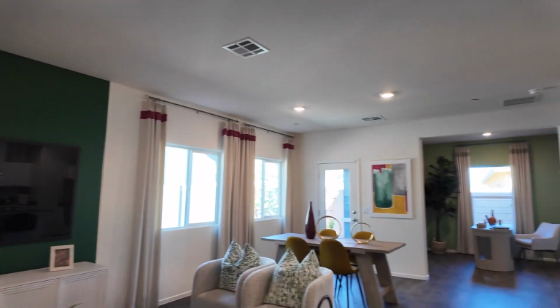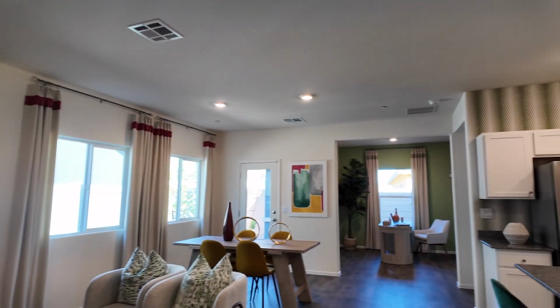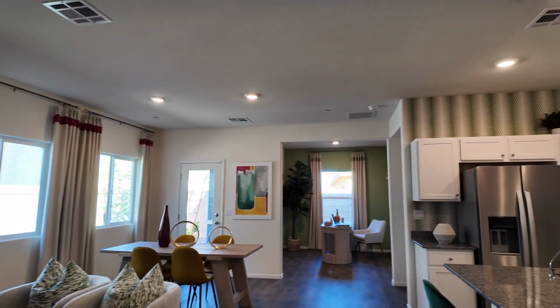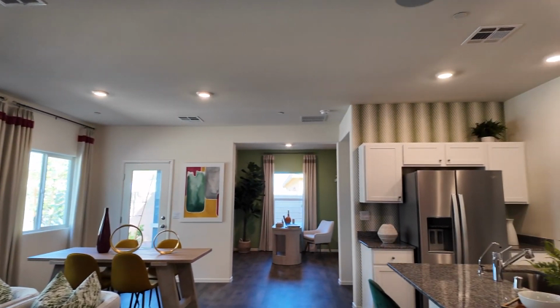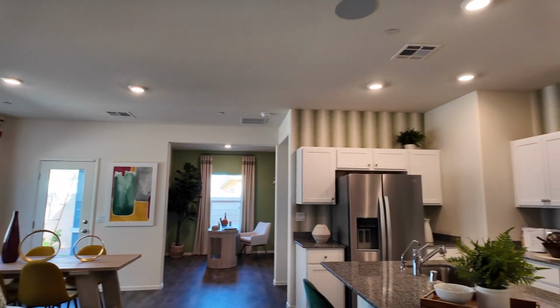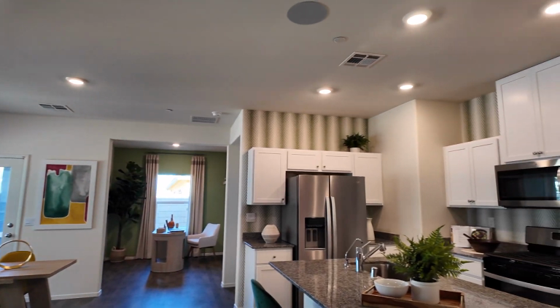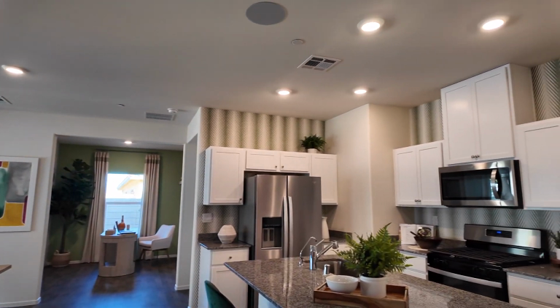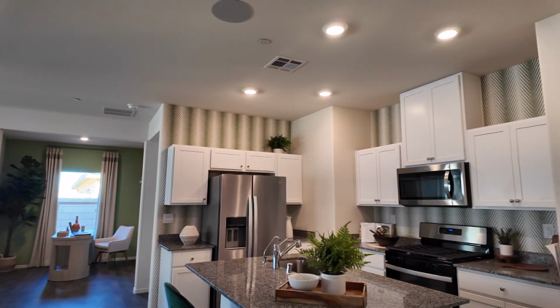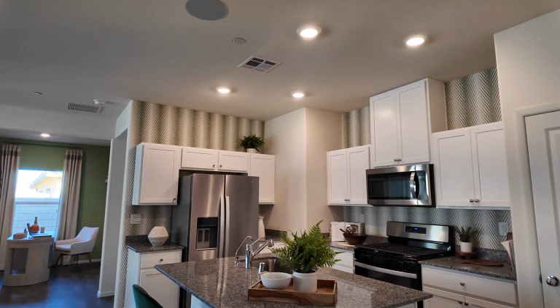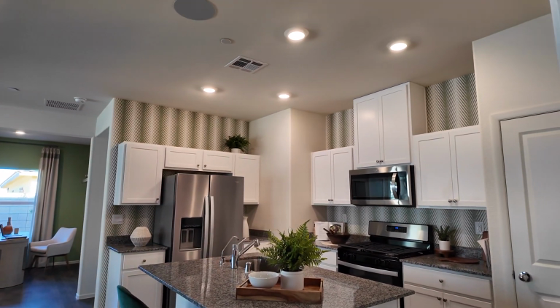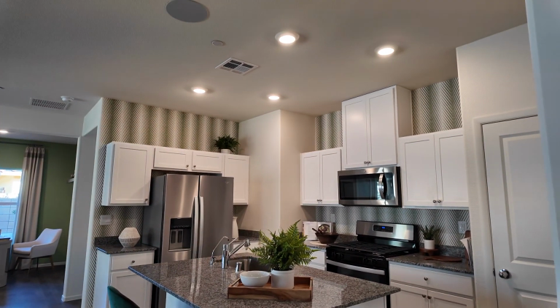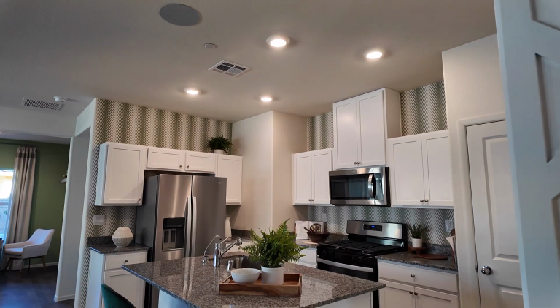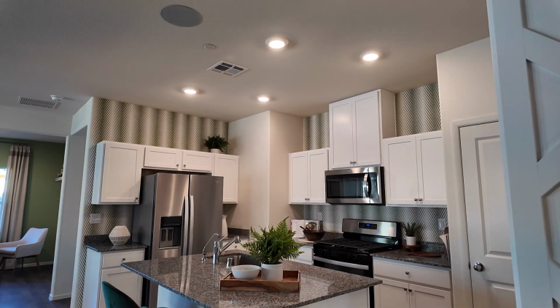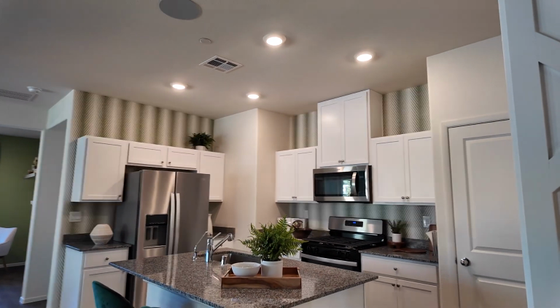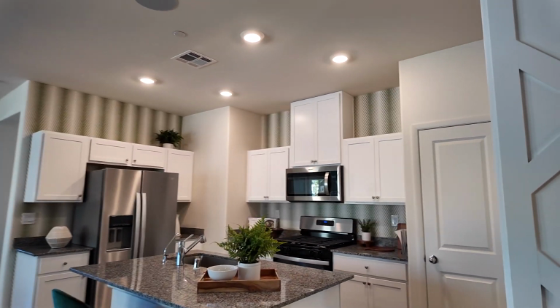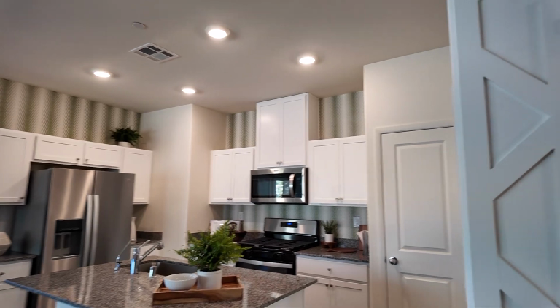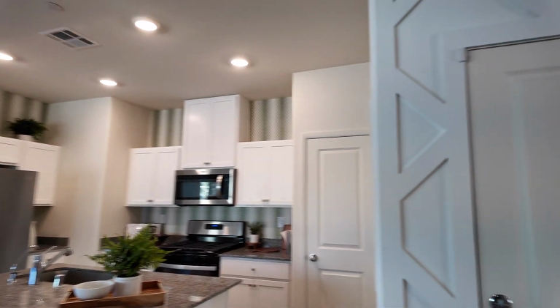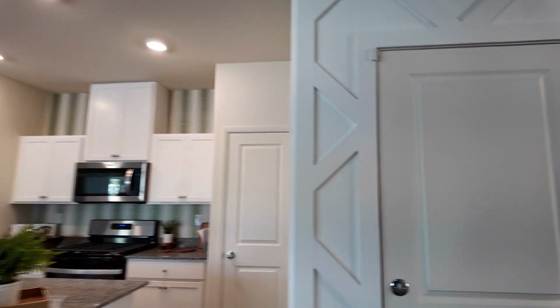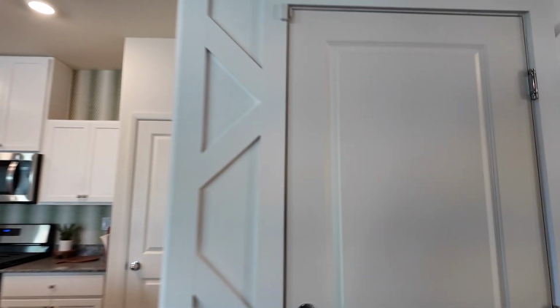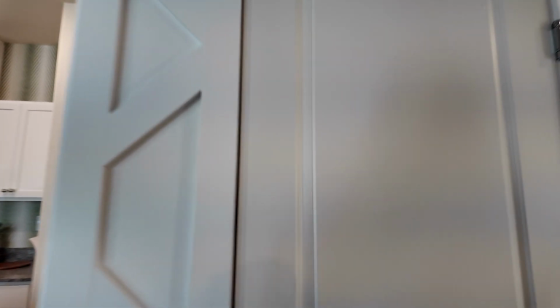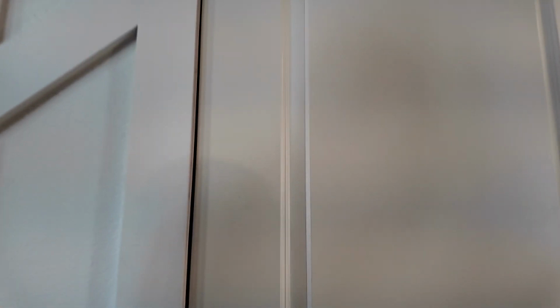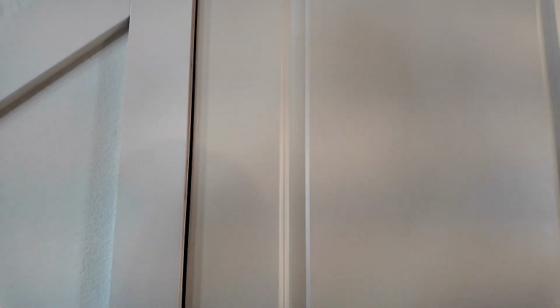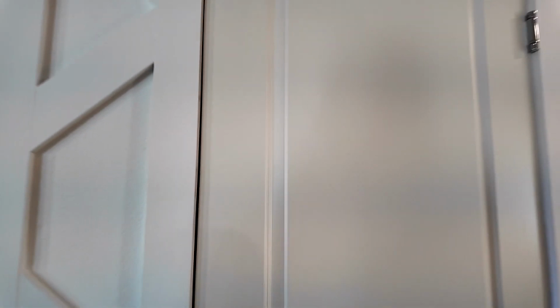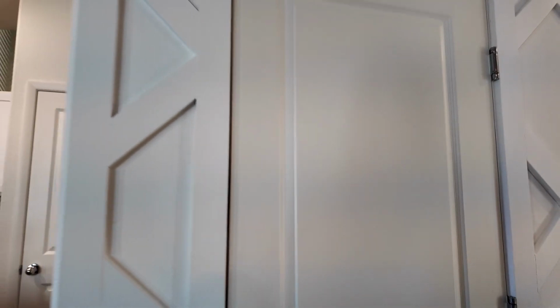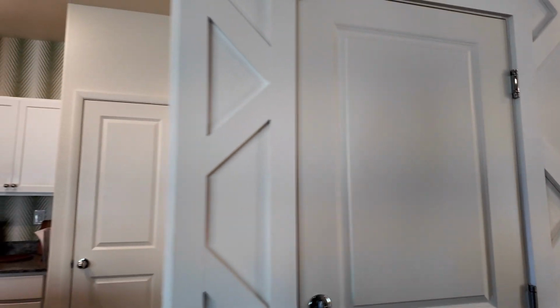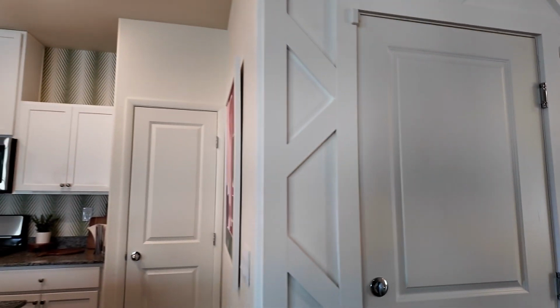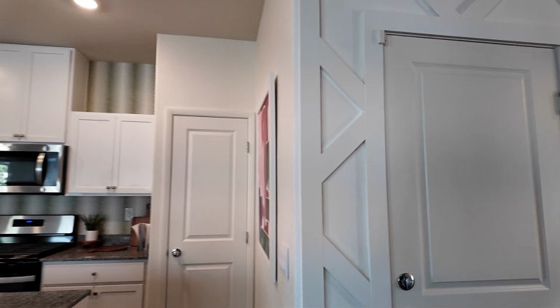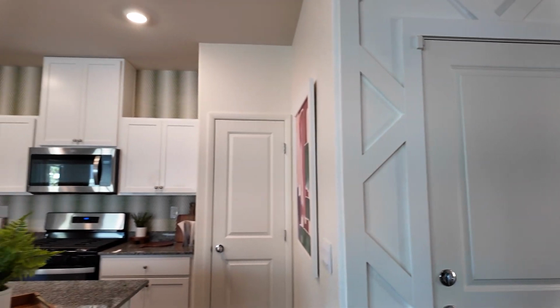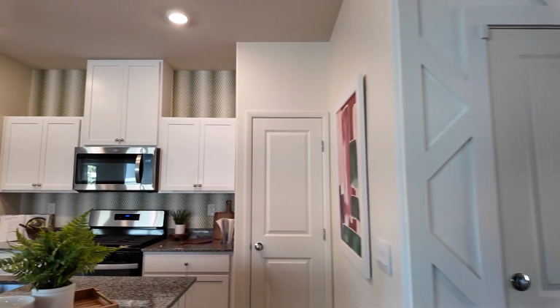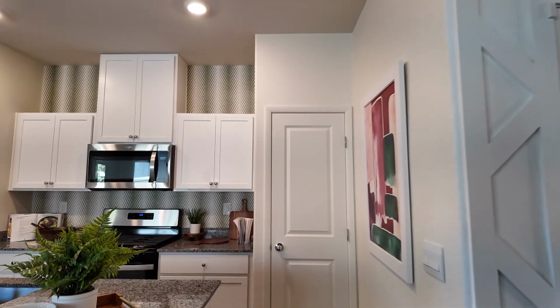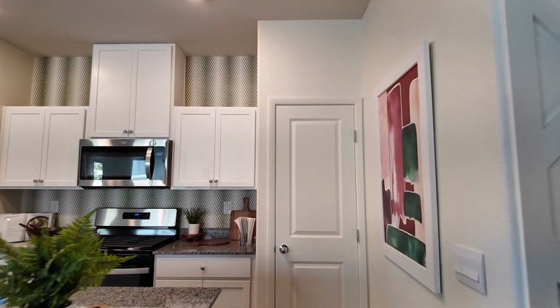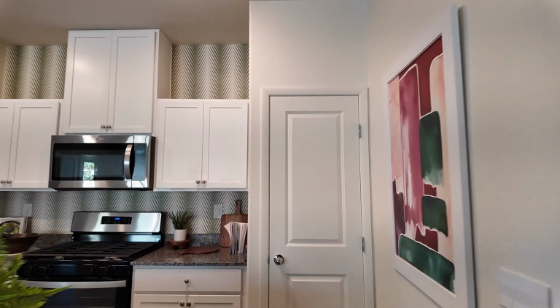There are plenty of can lights and a good amount of windows. Here is the garage — it's being used as an office right now. It's a one-car garage.